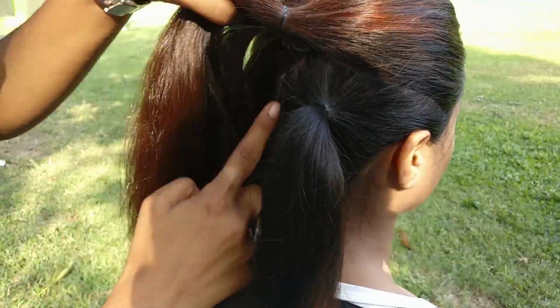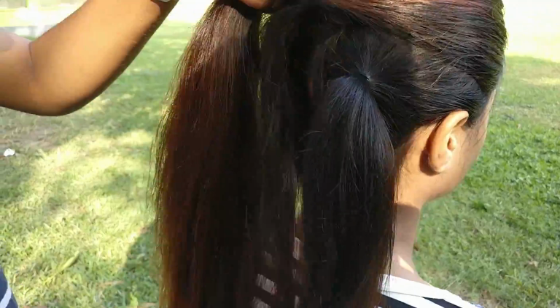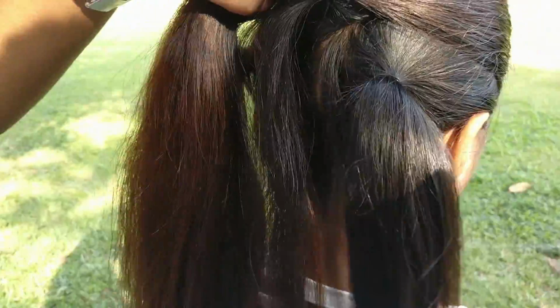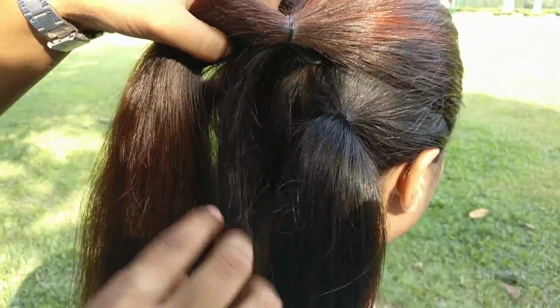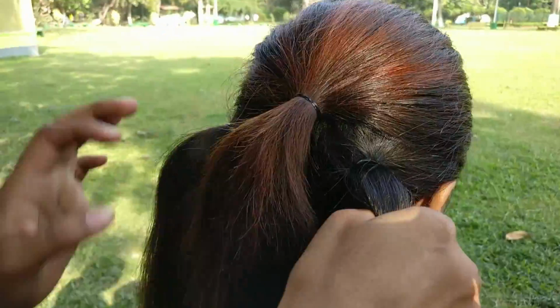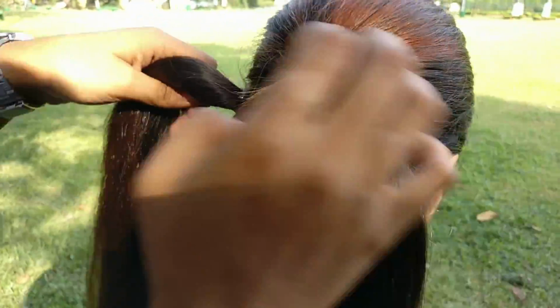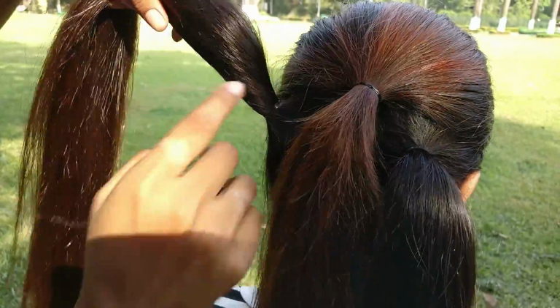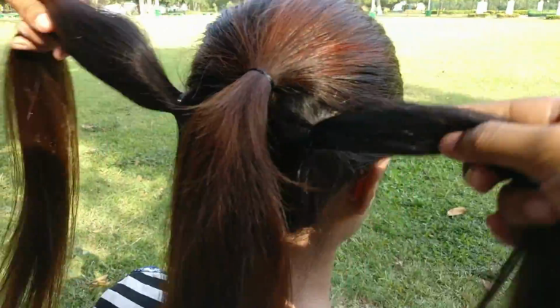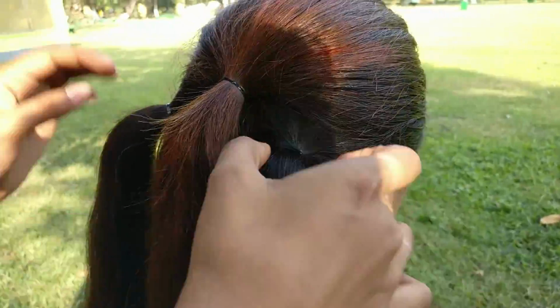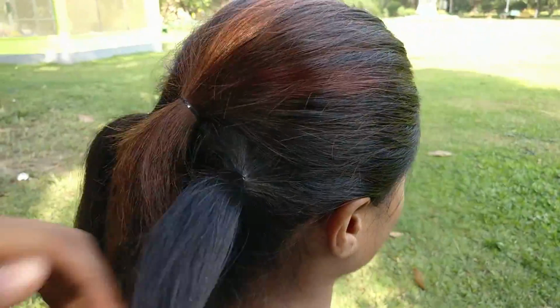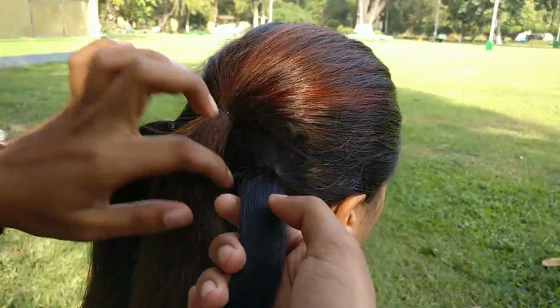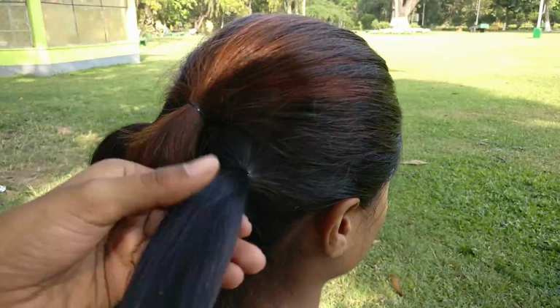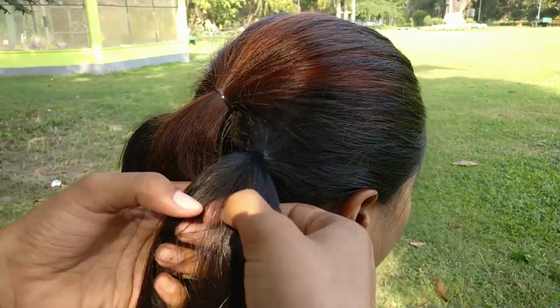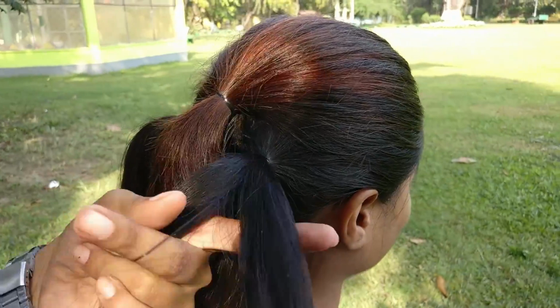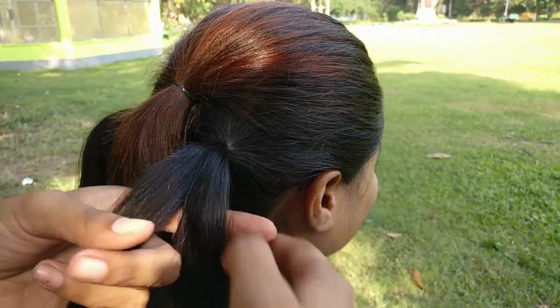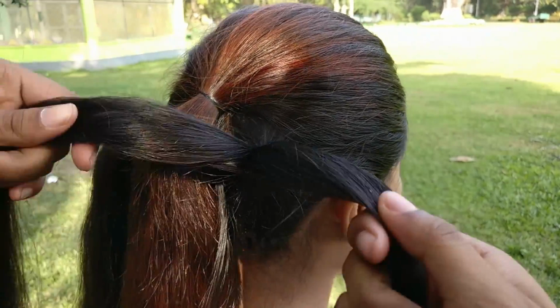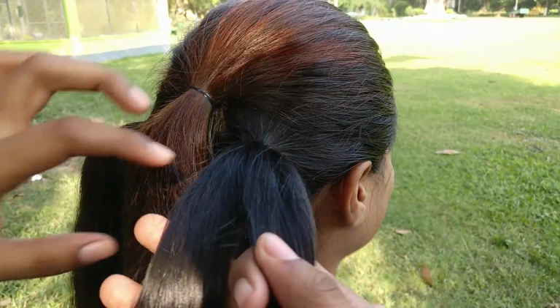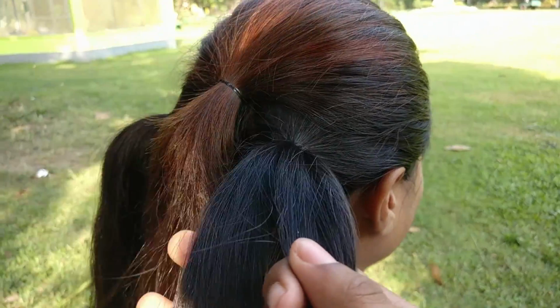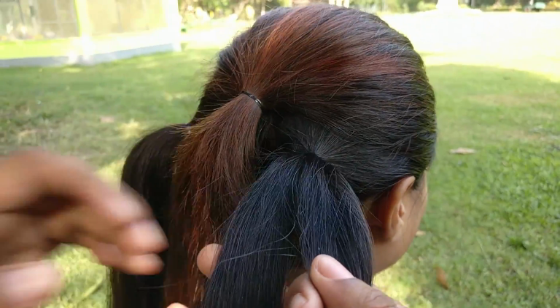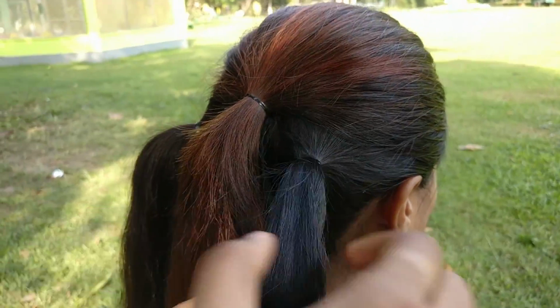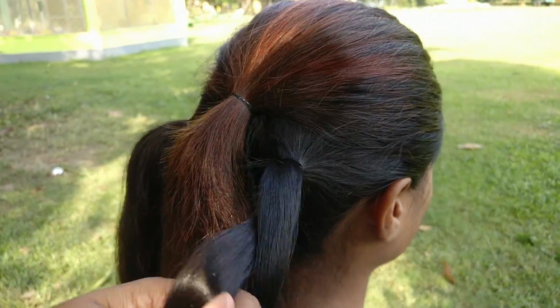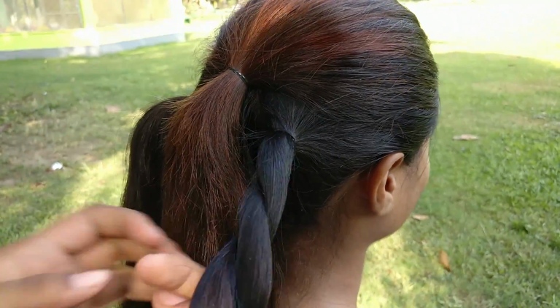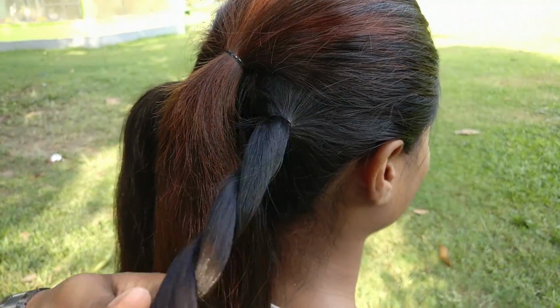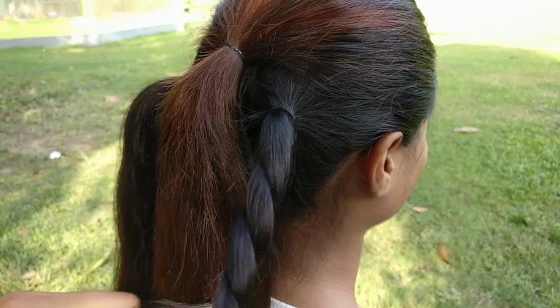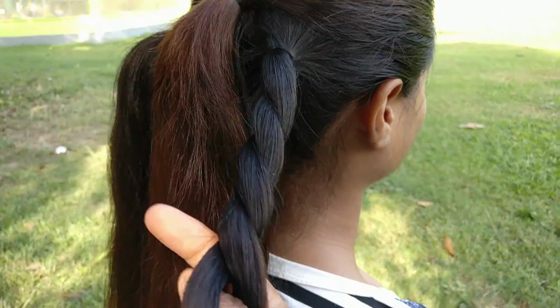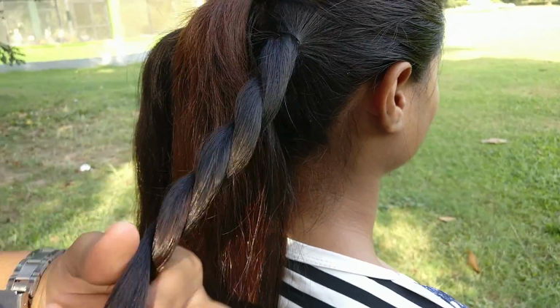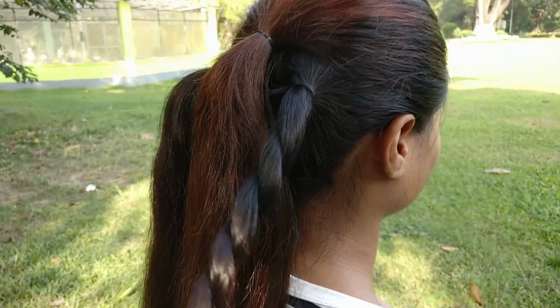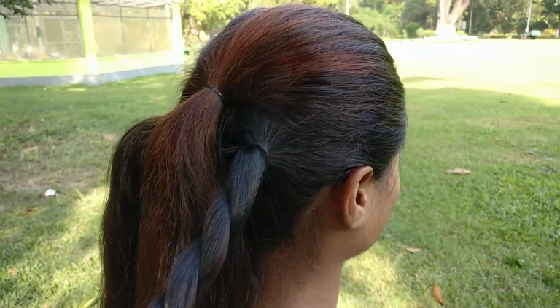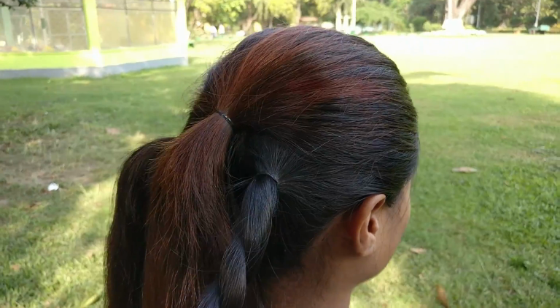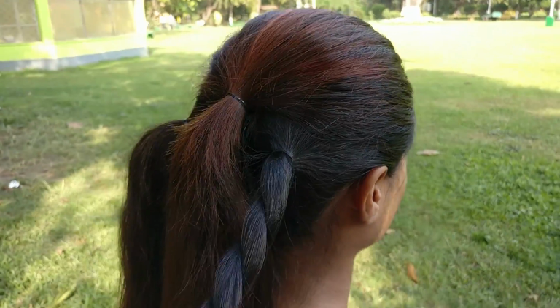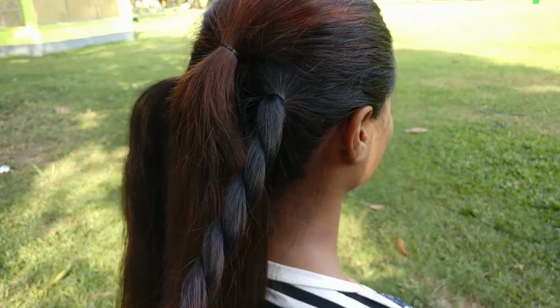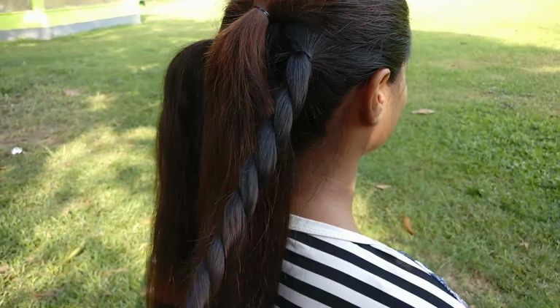After you are done, take each section, divide them into two parts, and start twisting. Secure them with an elastic so that it doesn't get spoiled.